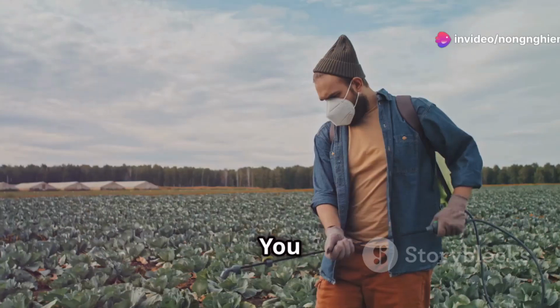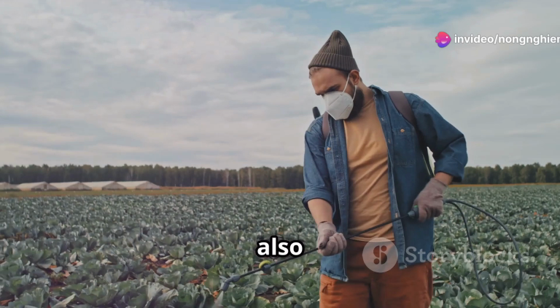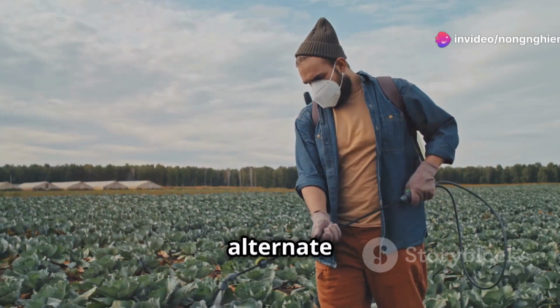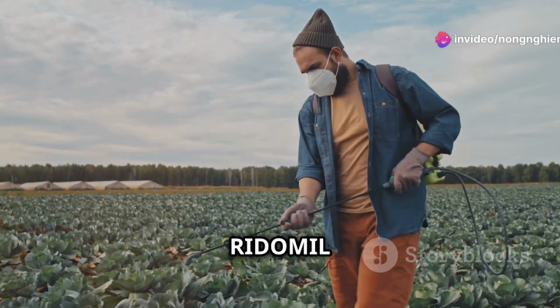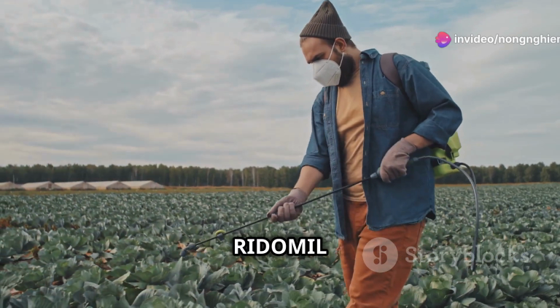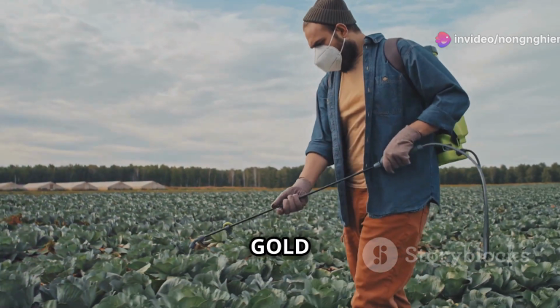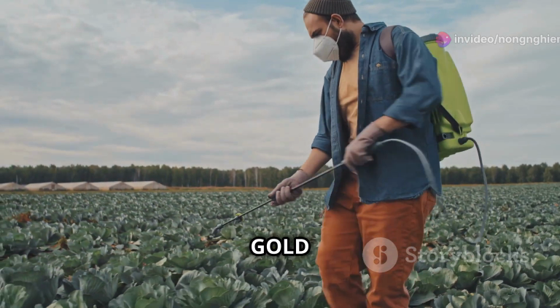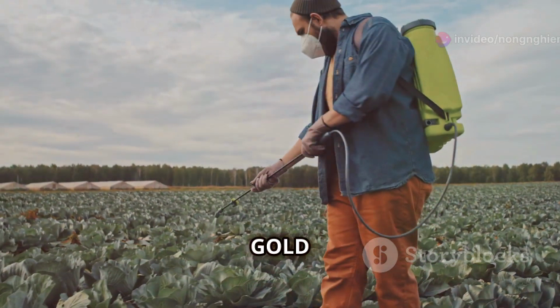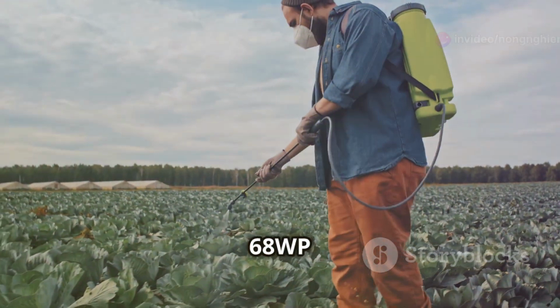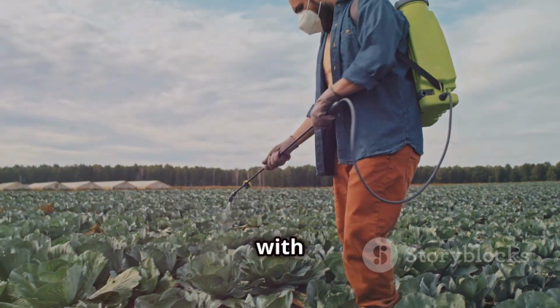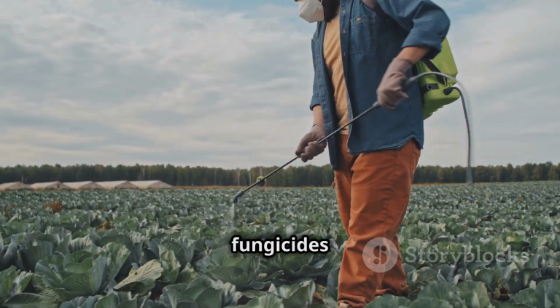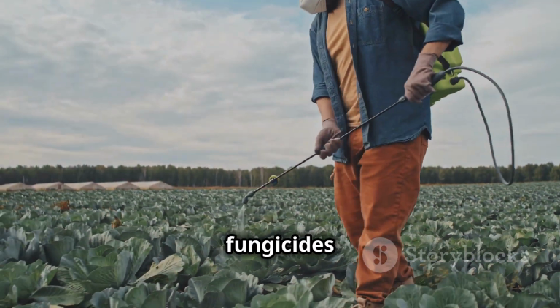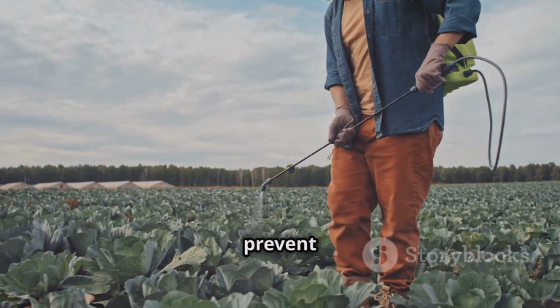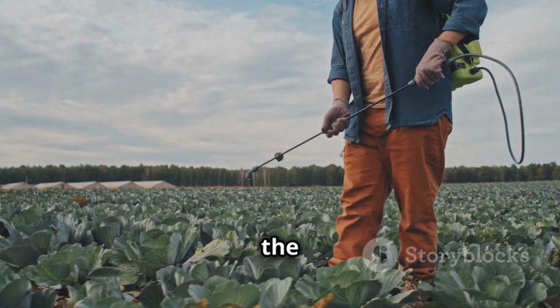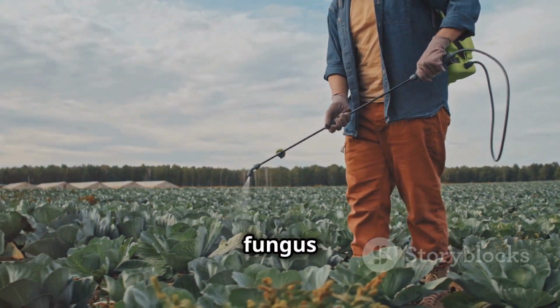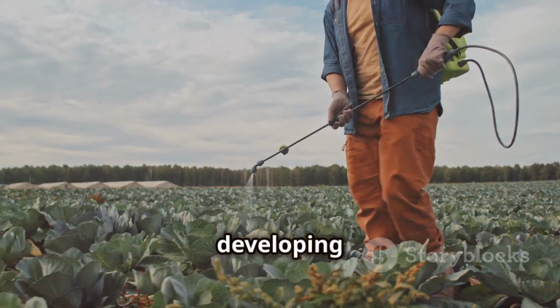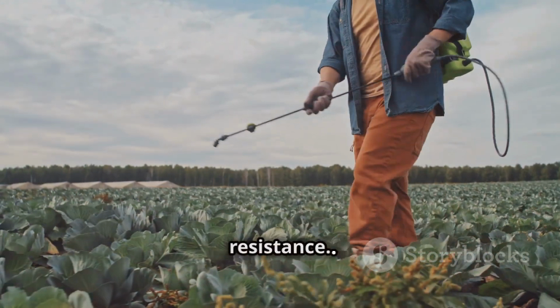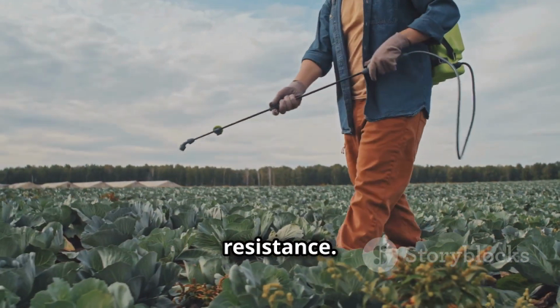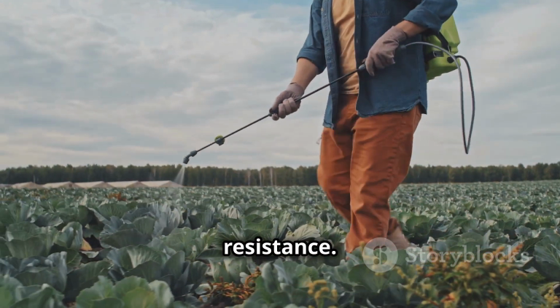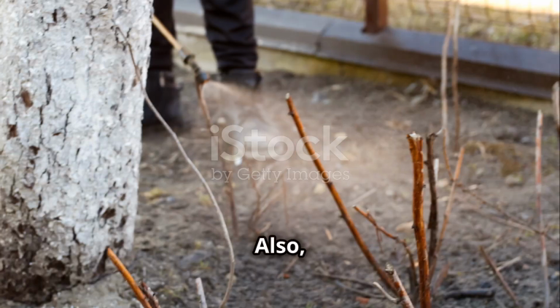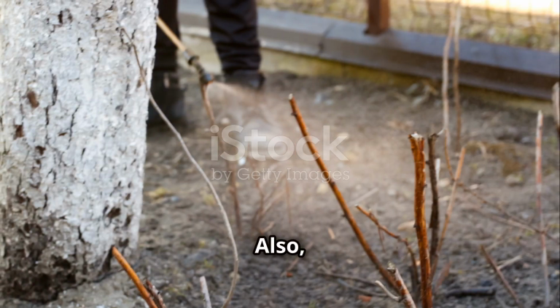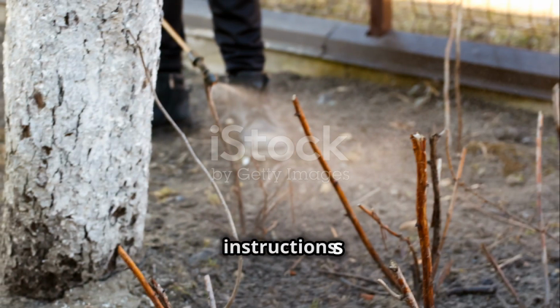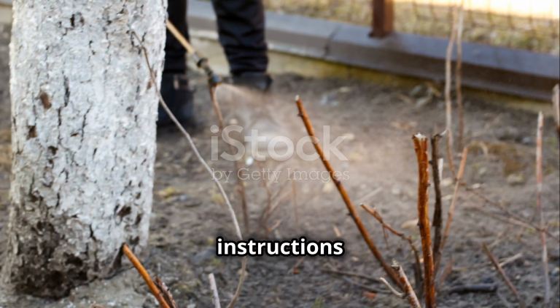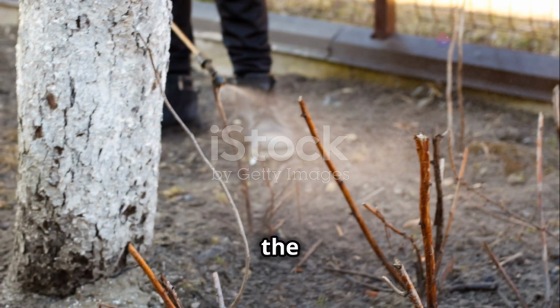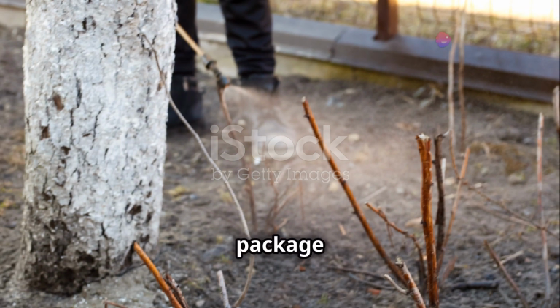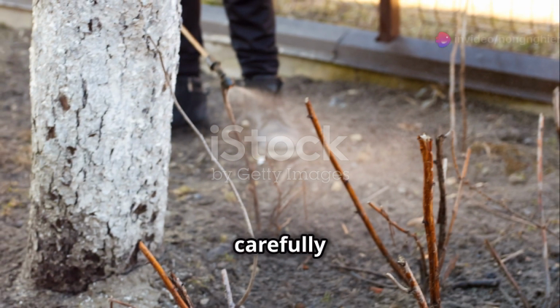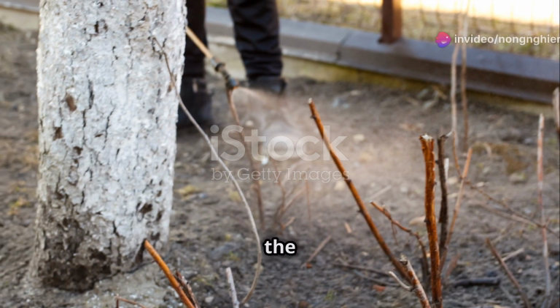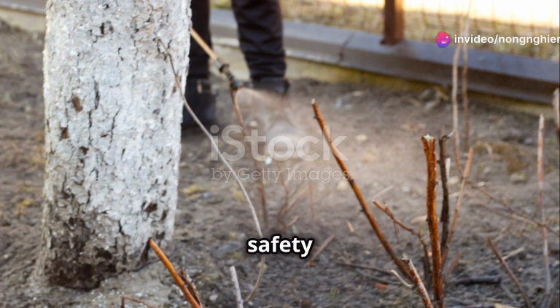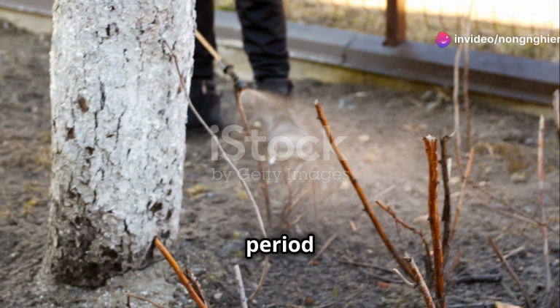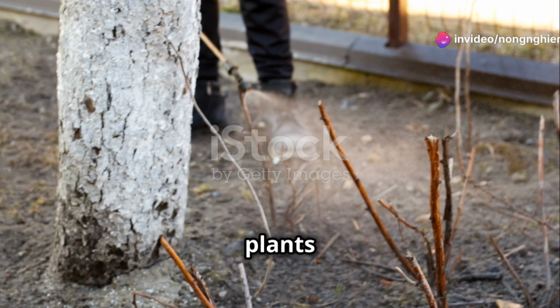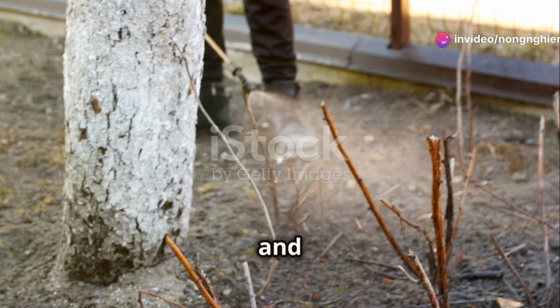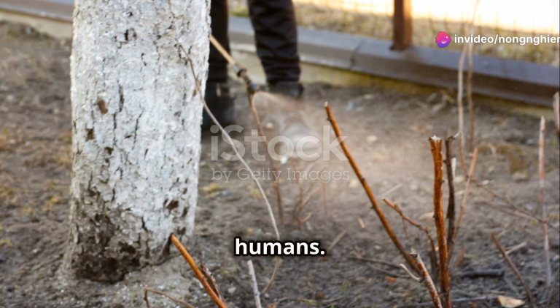You should also alternate Rytomil Gold 68WP with other fungicides to prevent the fungus from developing resistance. Also, read the instructions on the package carefully for the safety period for plants and humans.